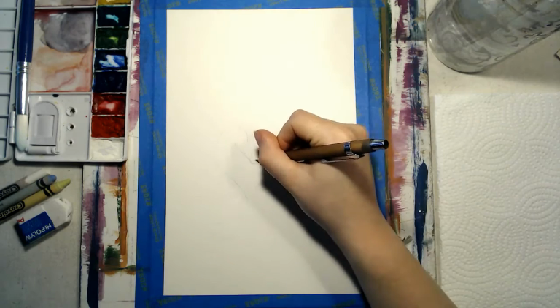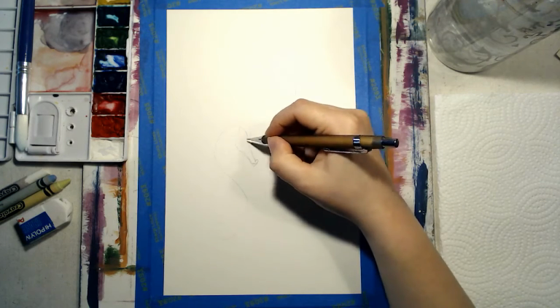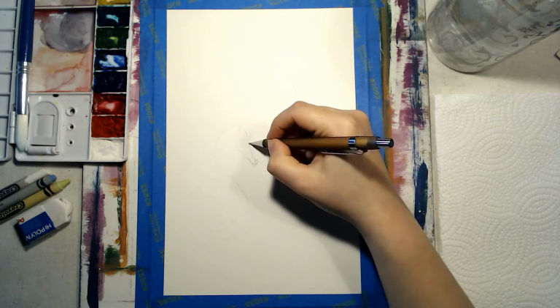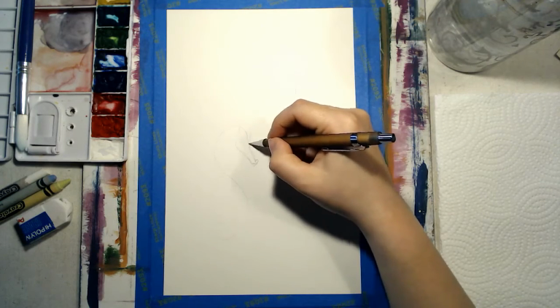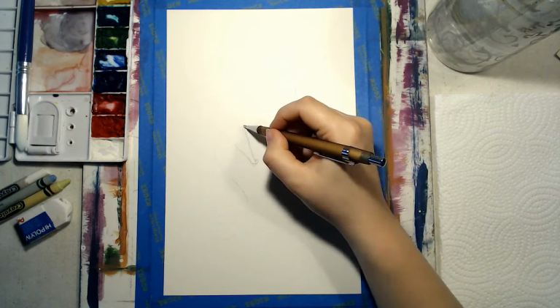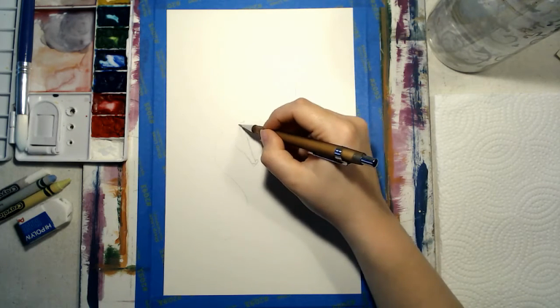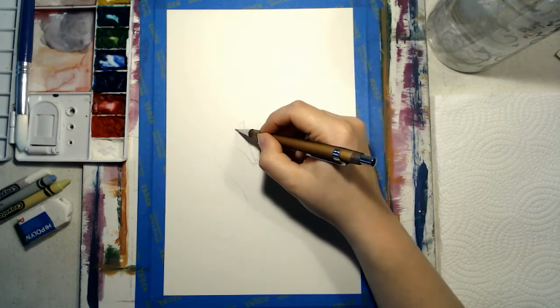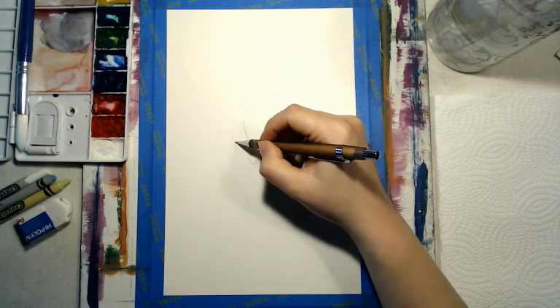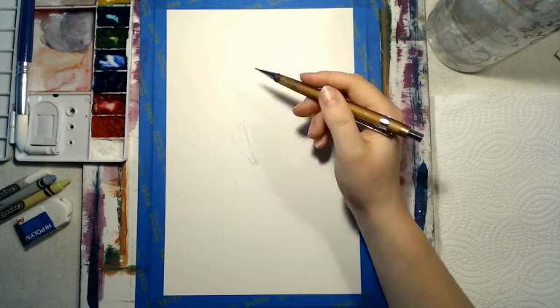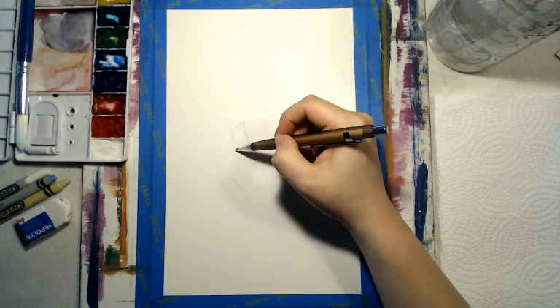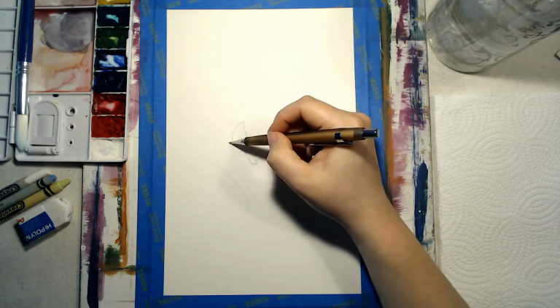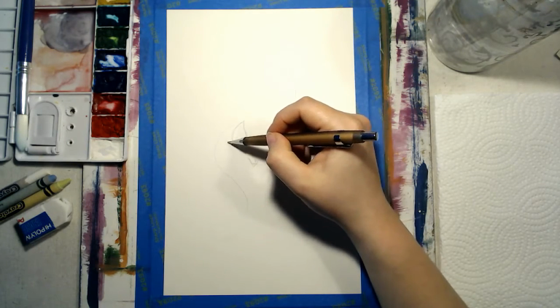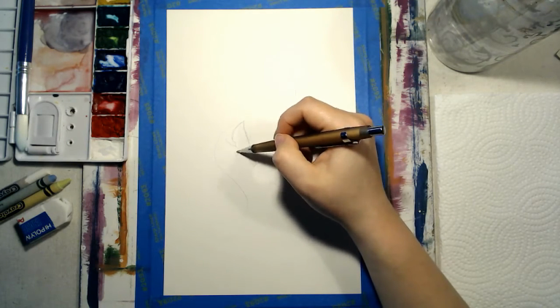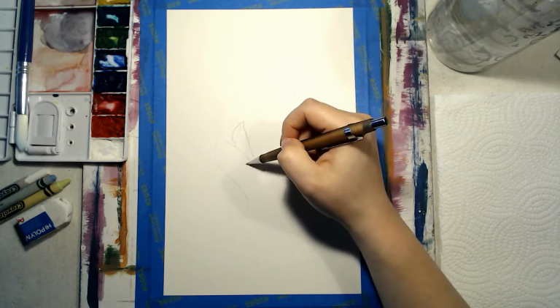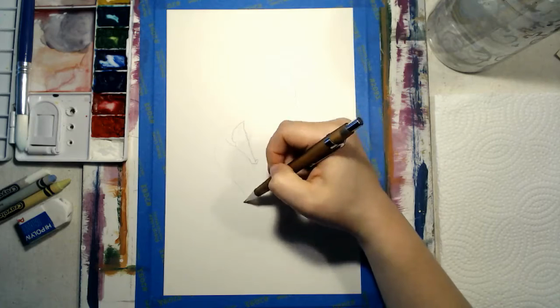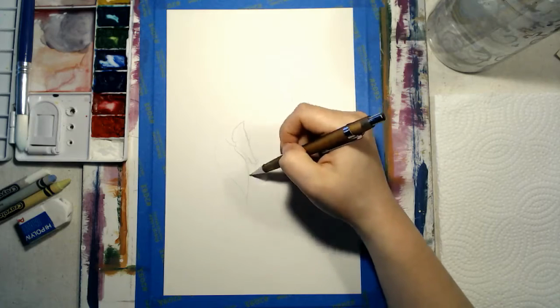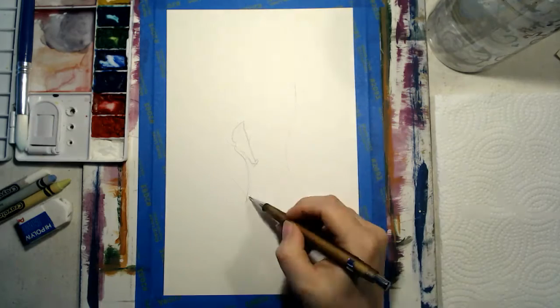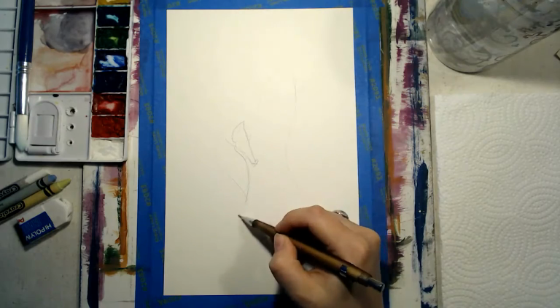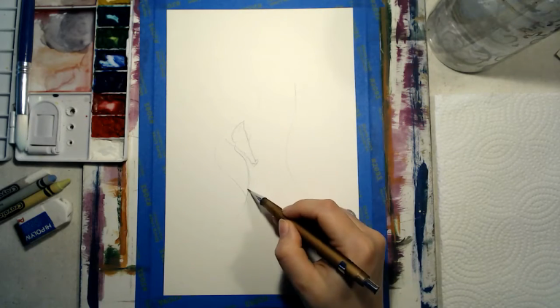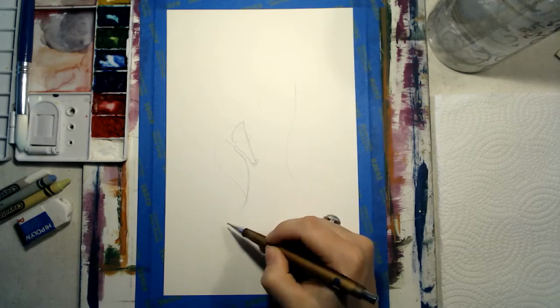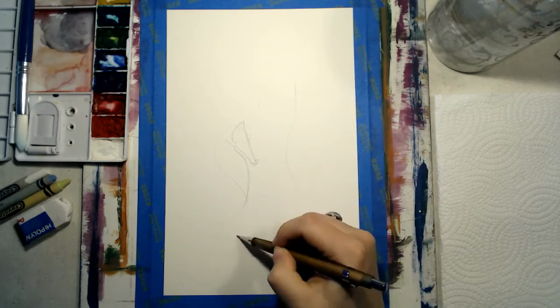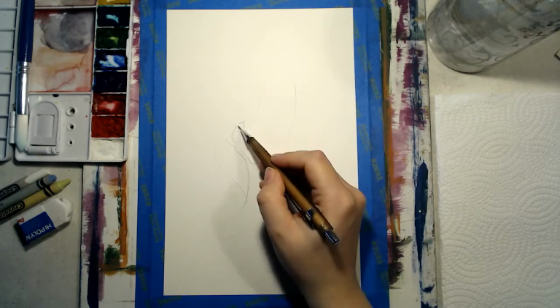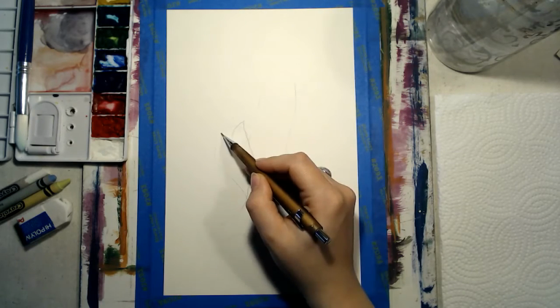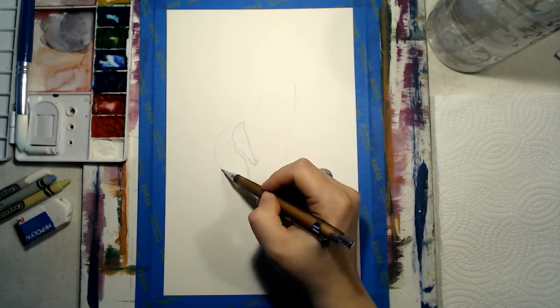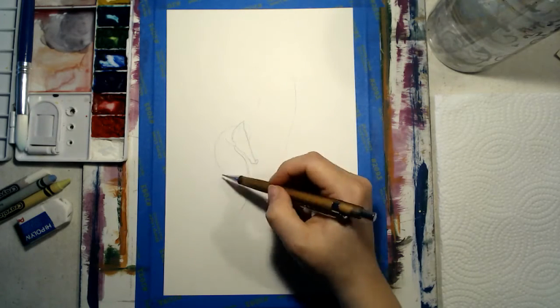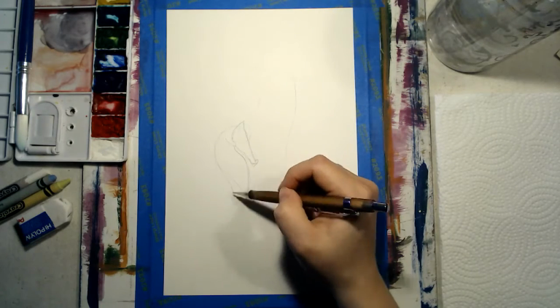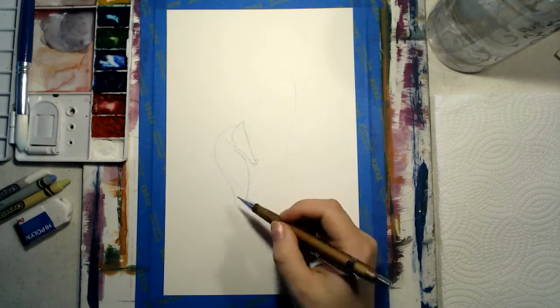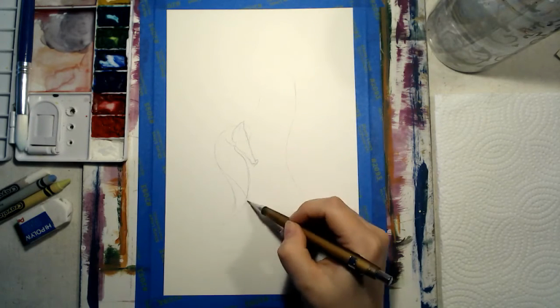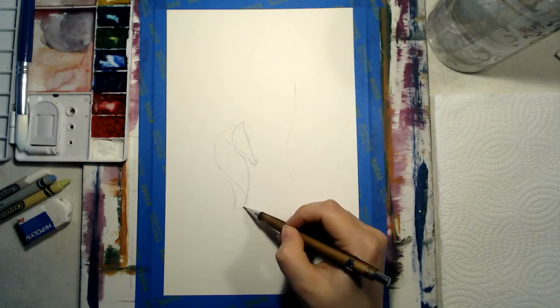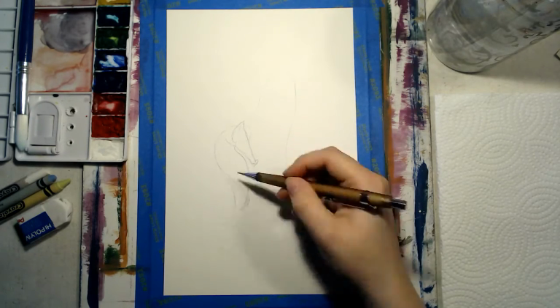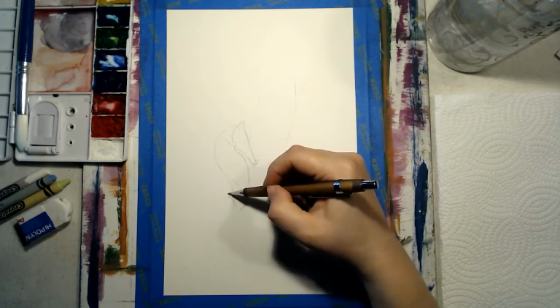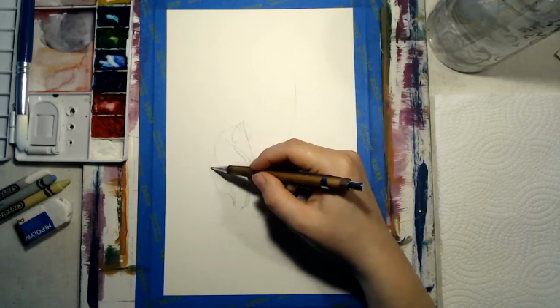You will need watercolor paper, watercolors, a paintbrush, pencil and eraser, white or light colored crayons, a water glass, and a paper towel.